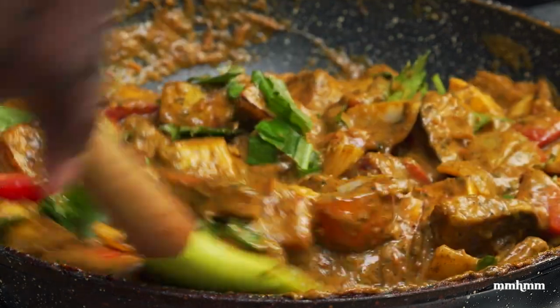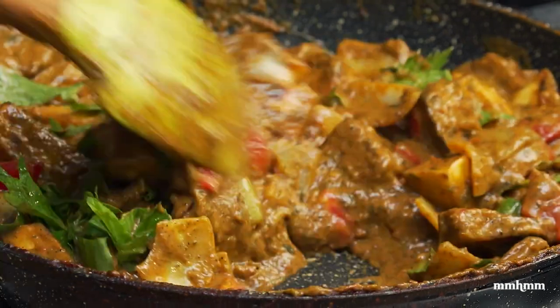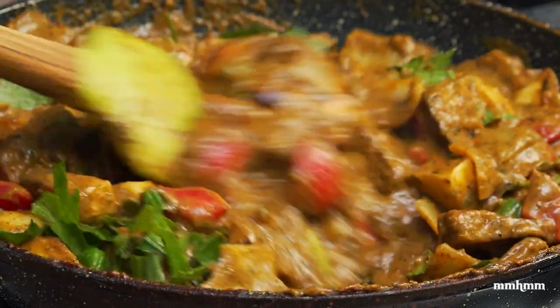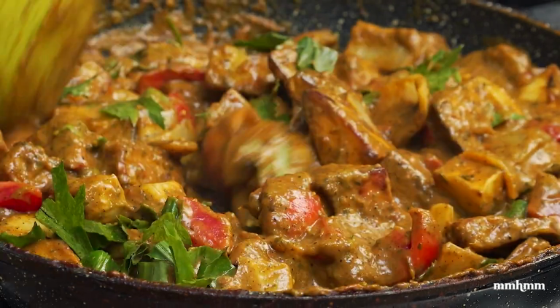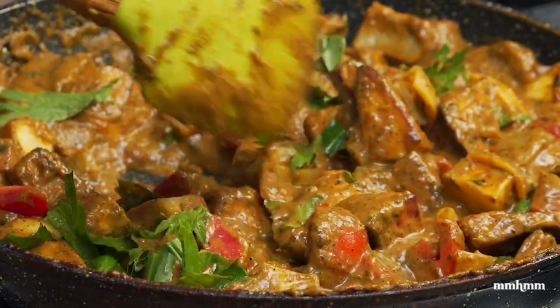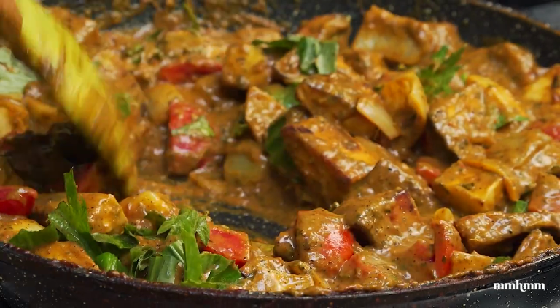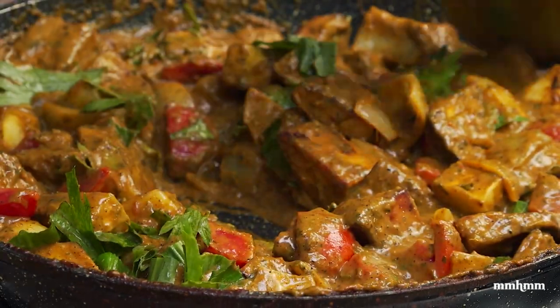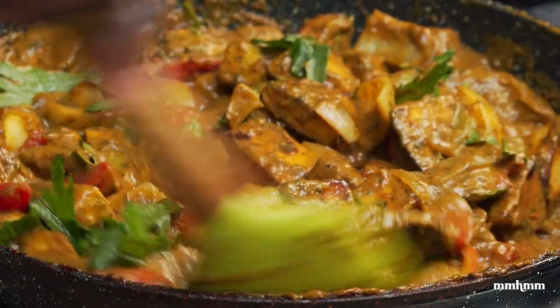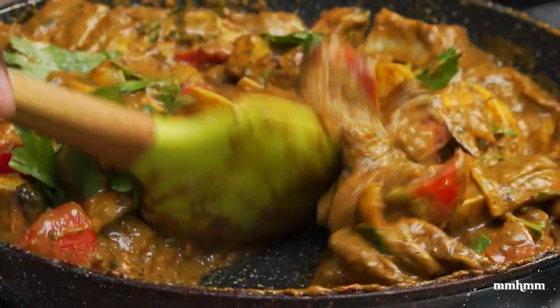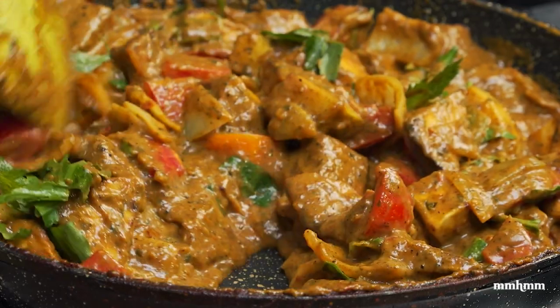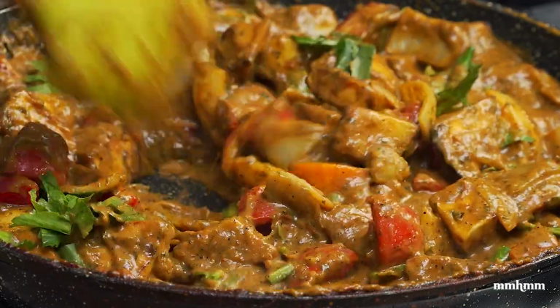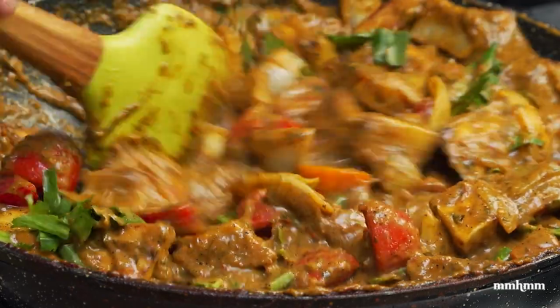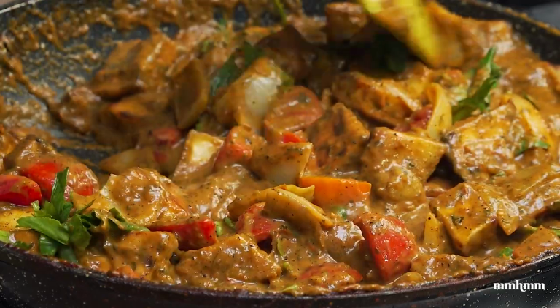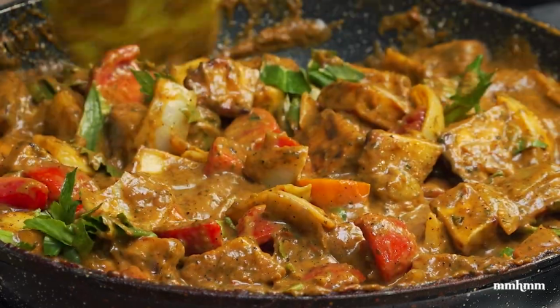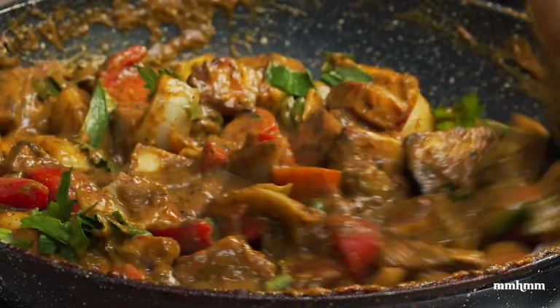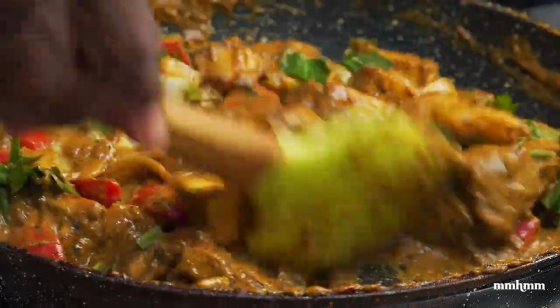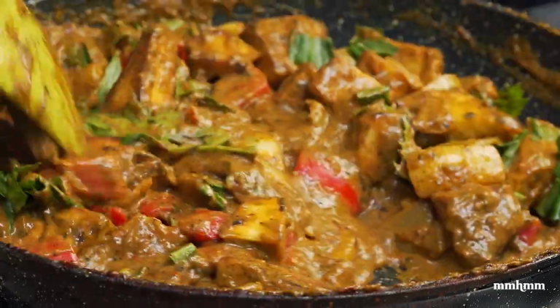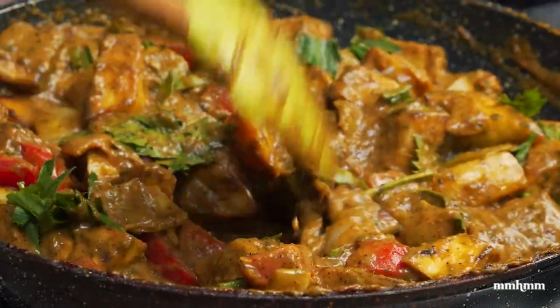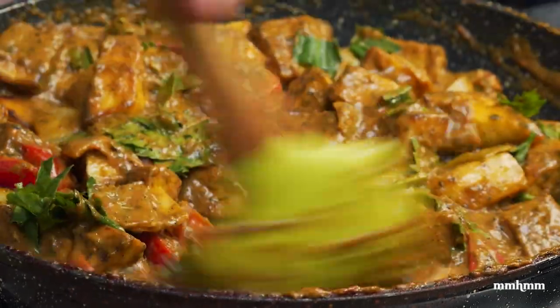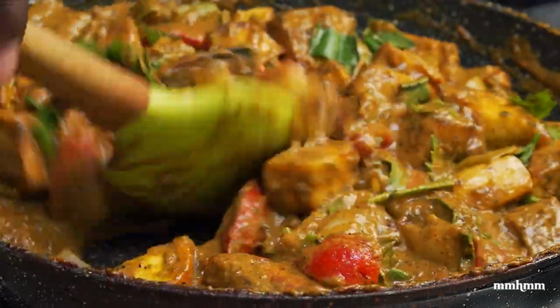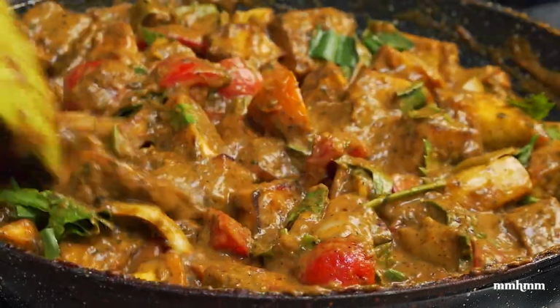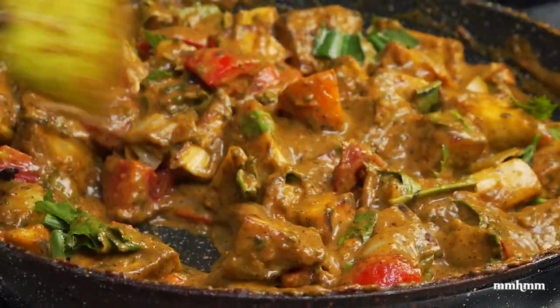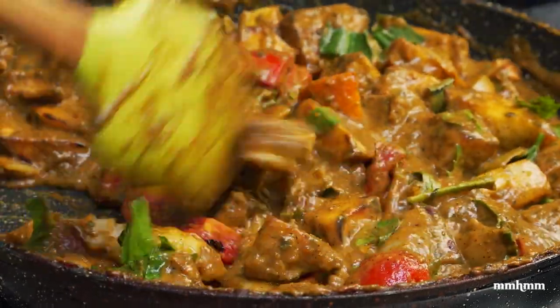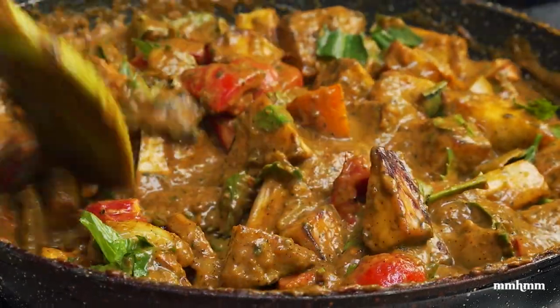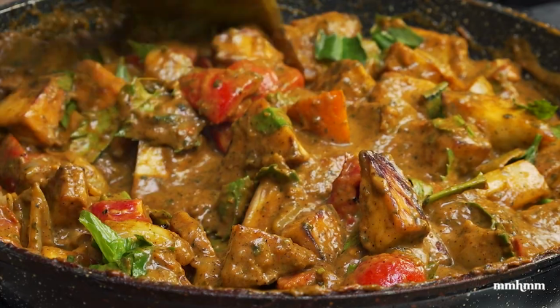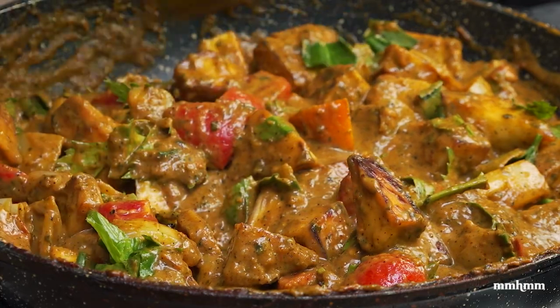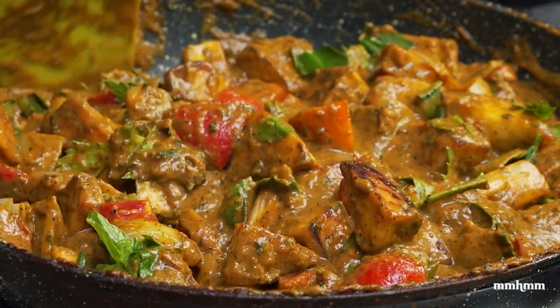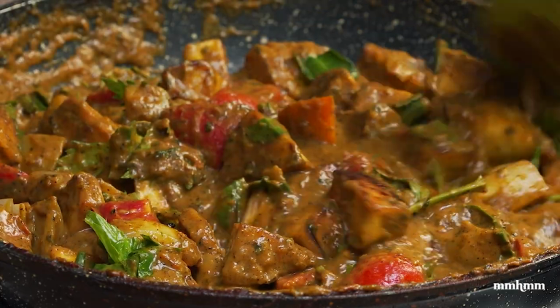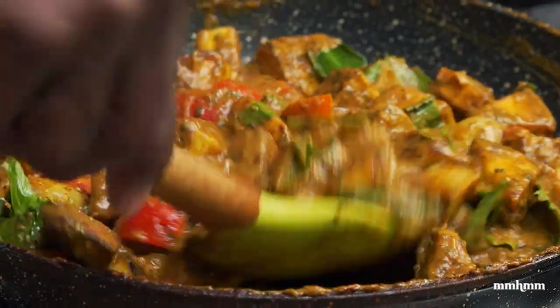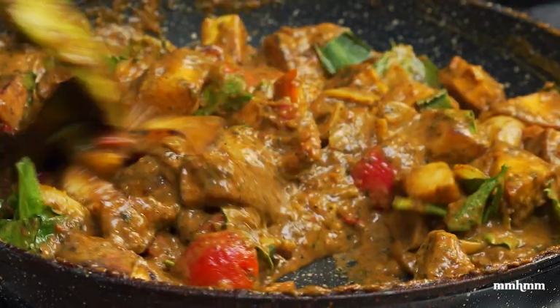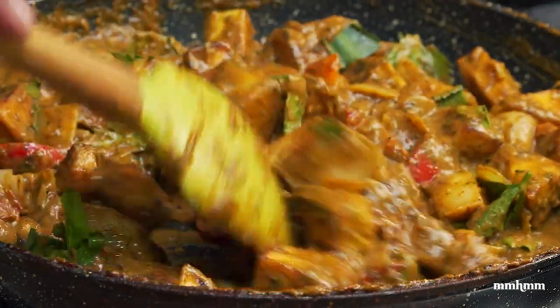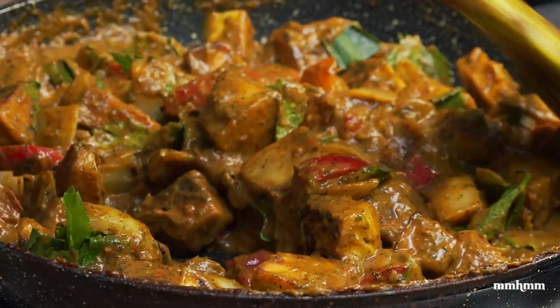And there we have it. If you could smell inside here right now, let me tell you — it's smelling real good. I can't wait to dig in and try this.